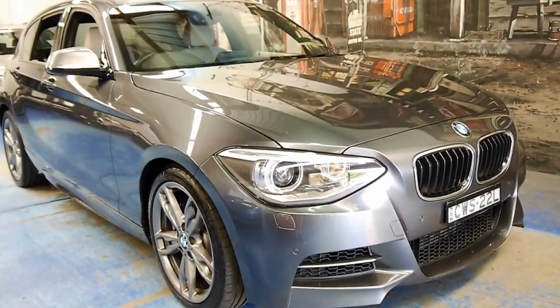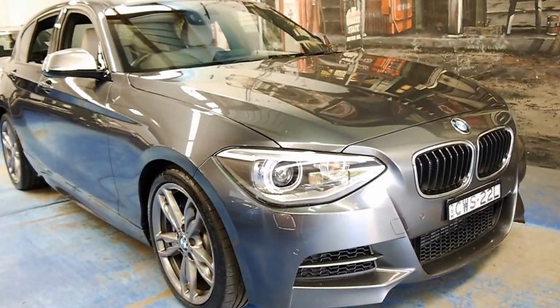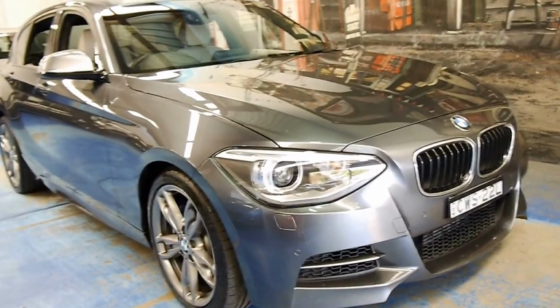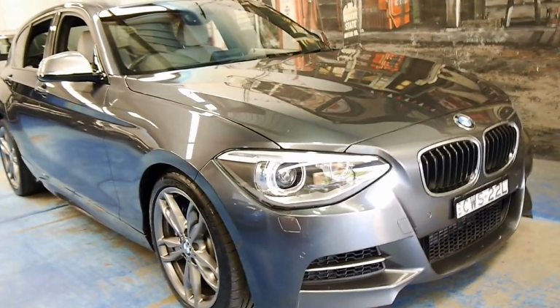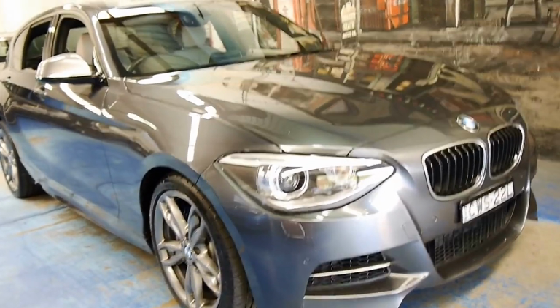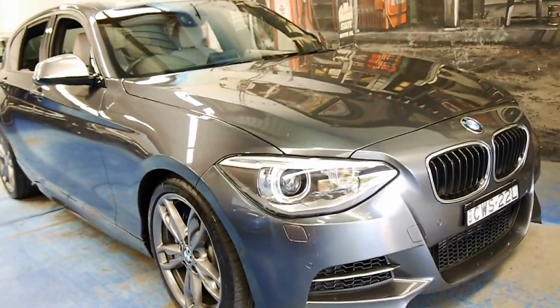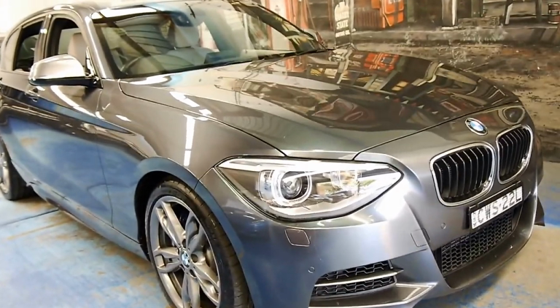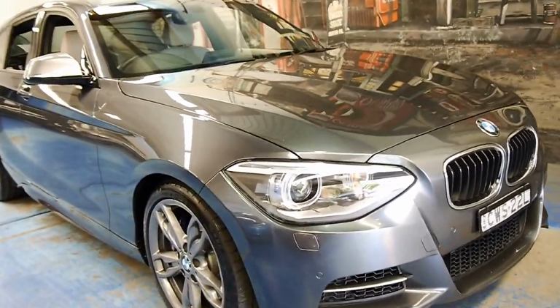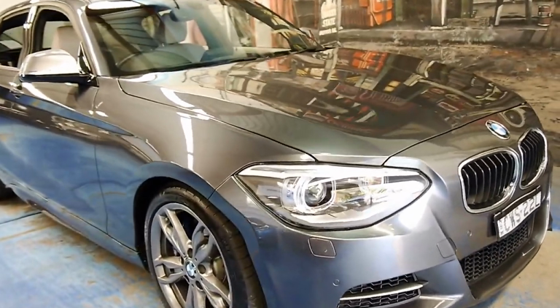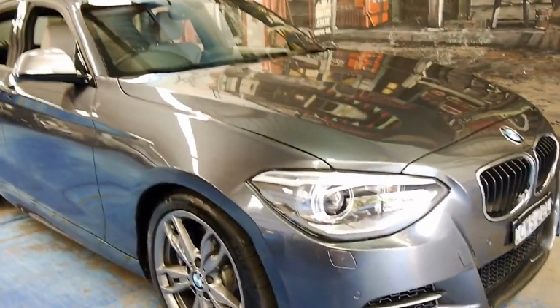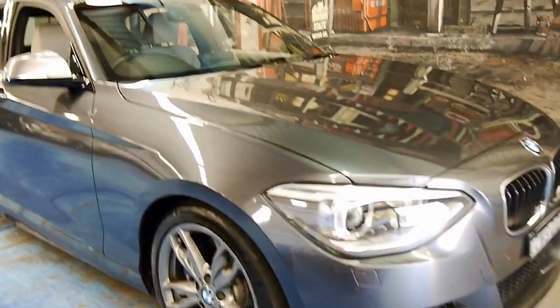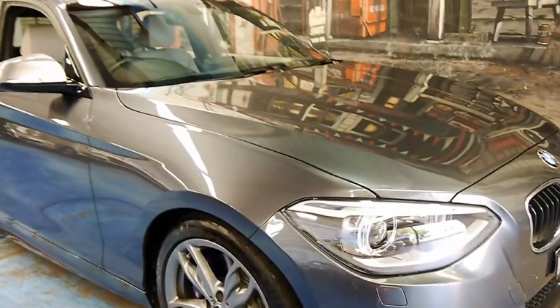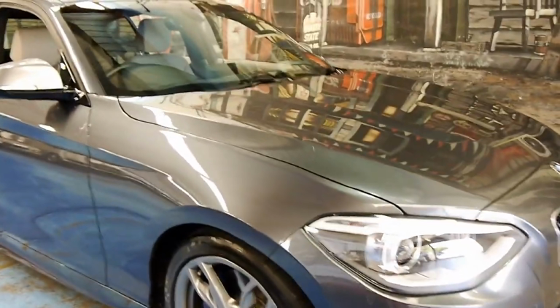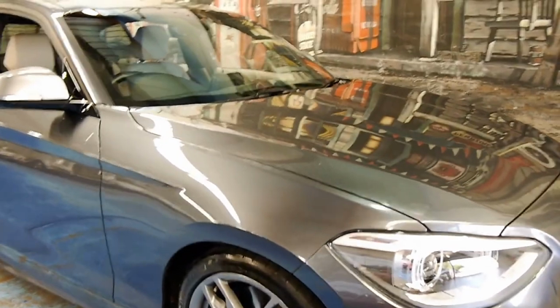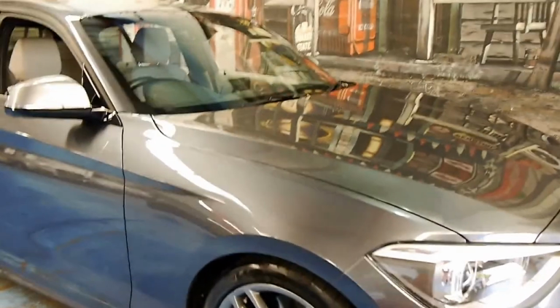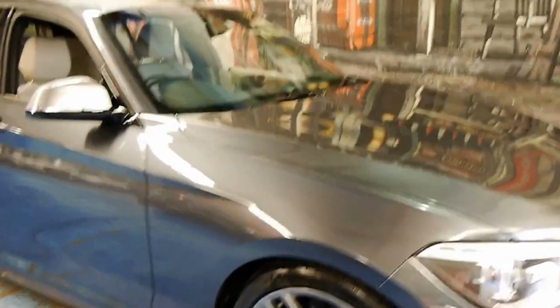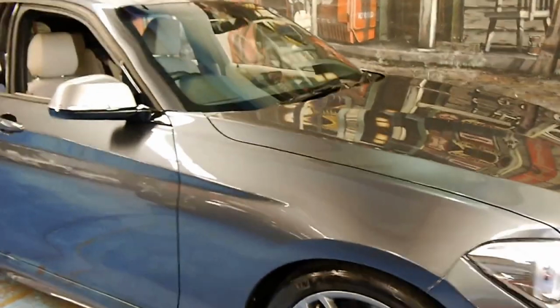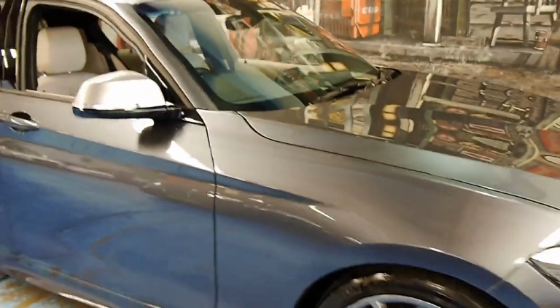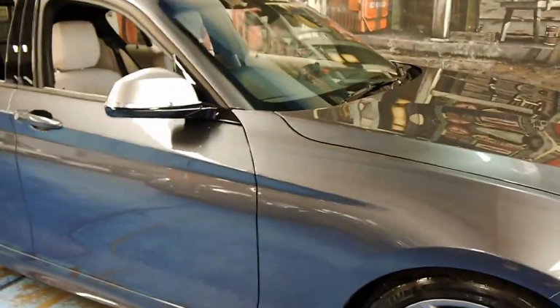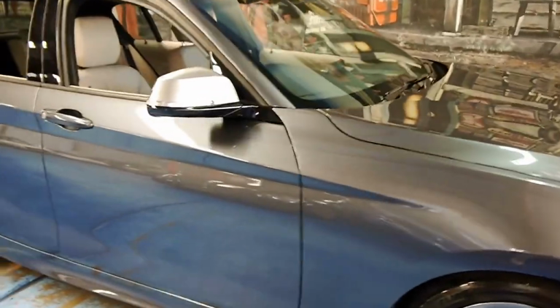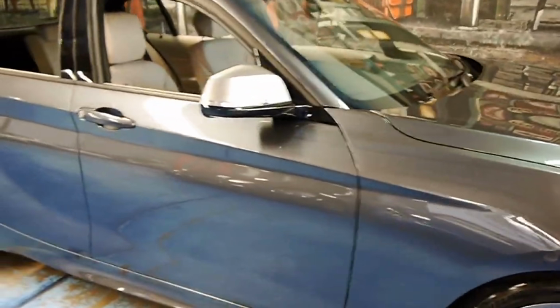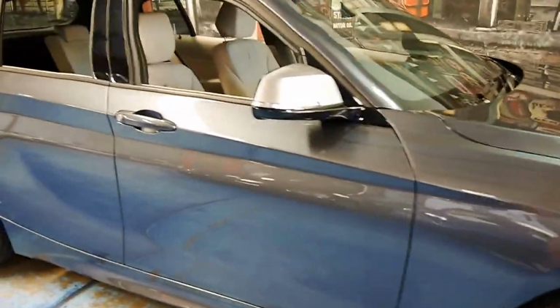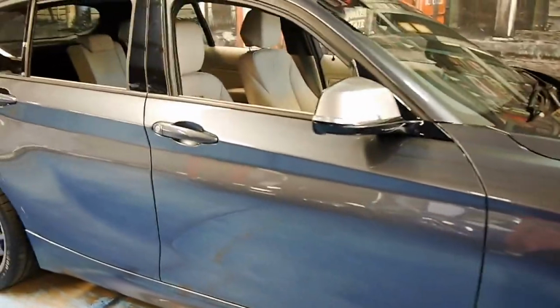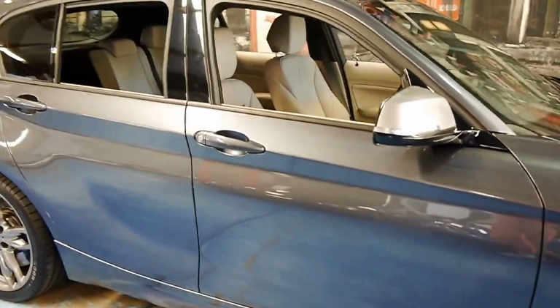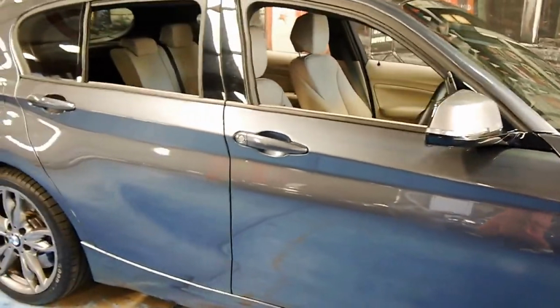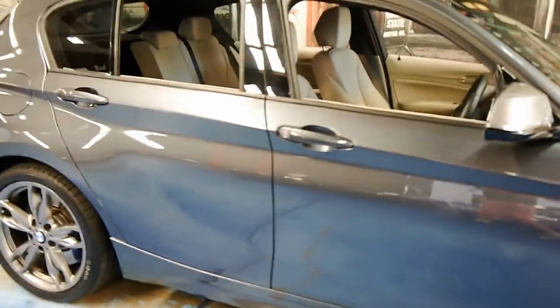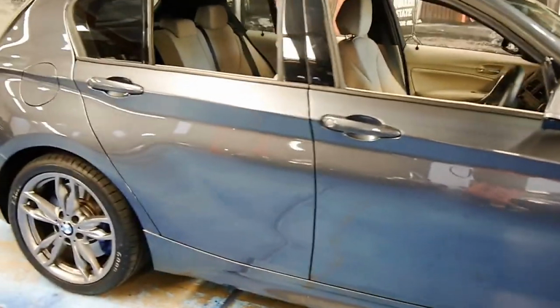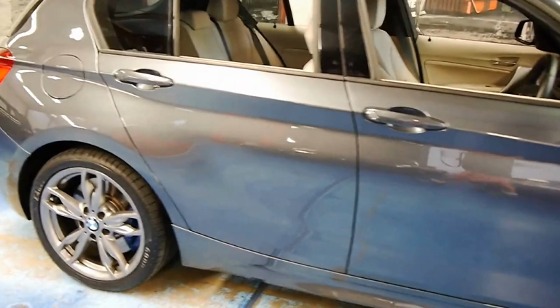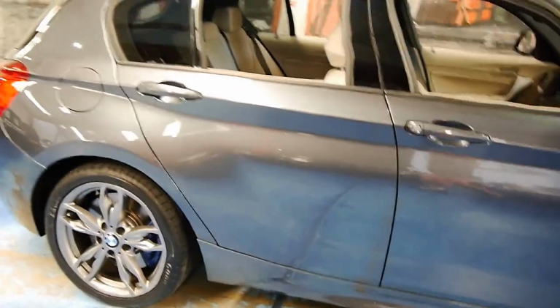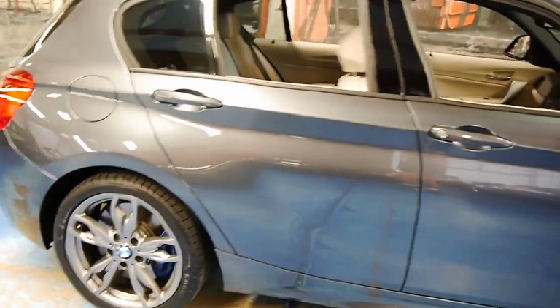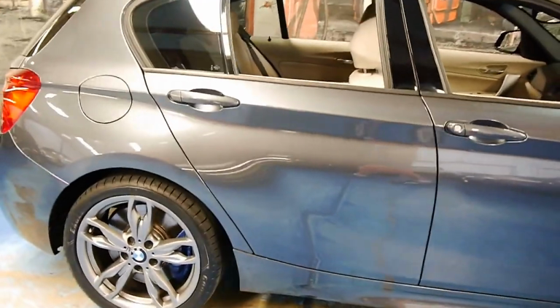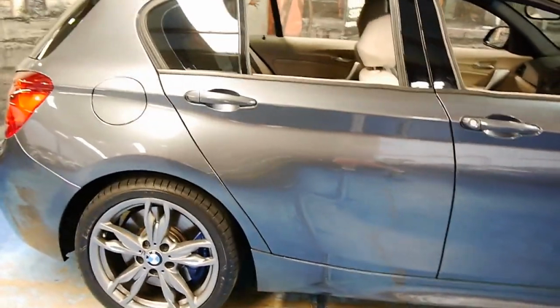Welcome to the Old Time Centre. My name is Philip Tarrant and today we have for you a 2013 BMW 135i M.